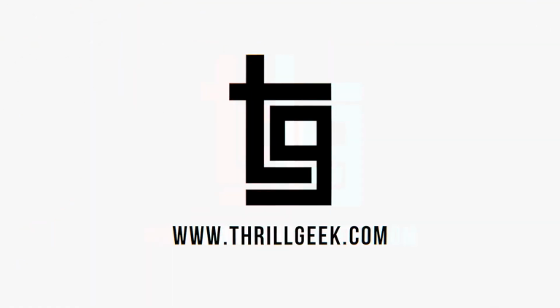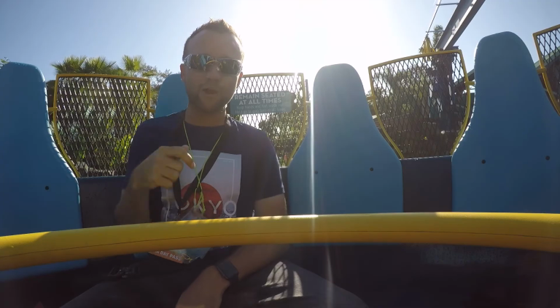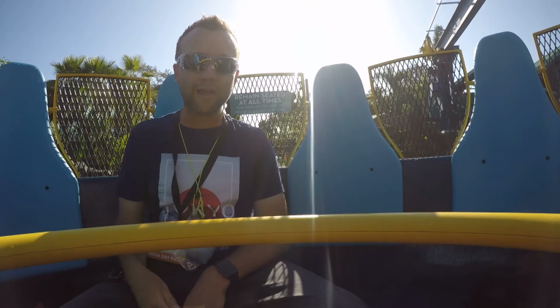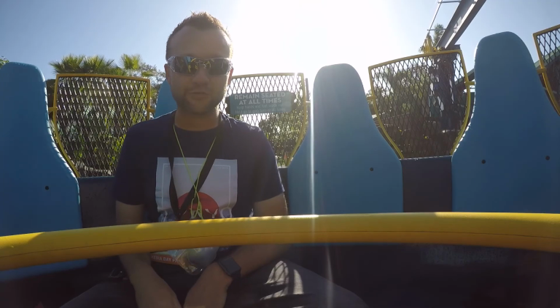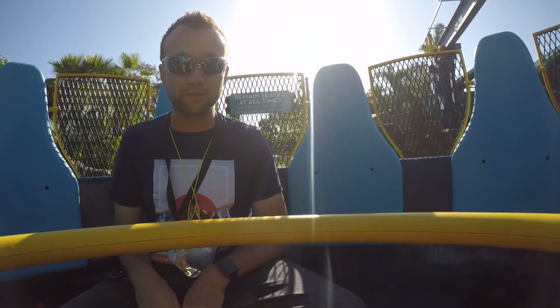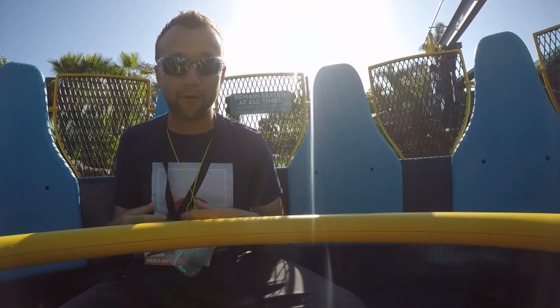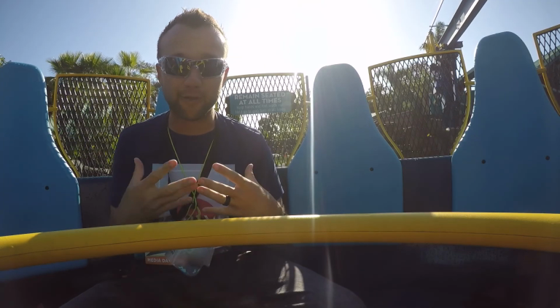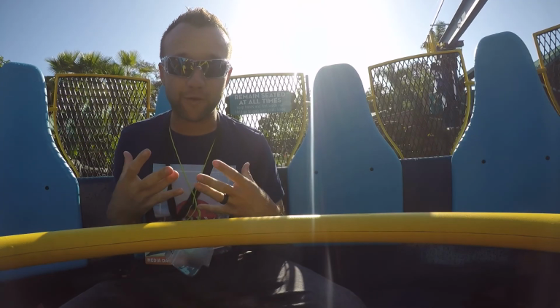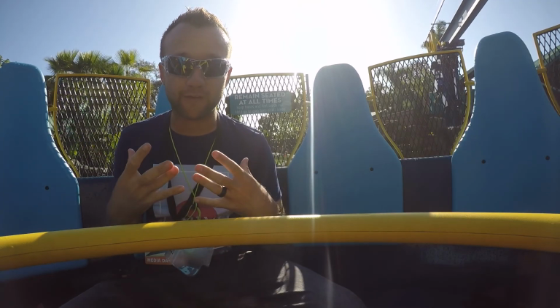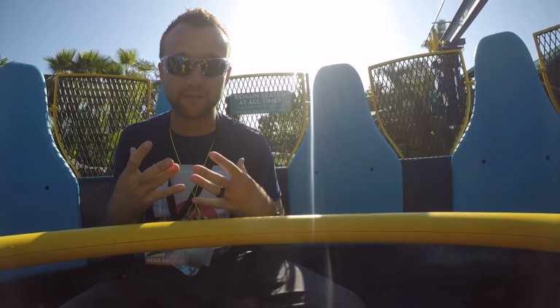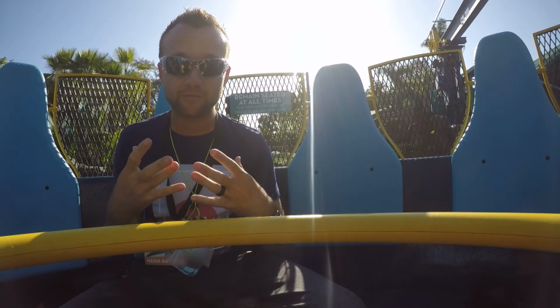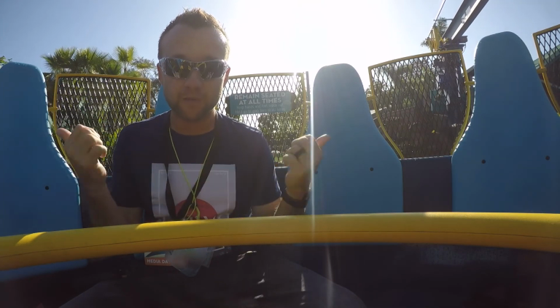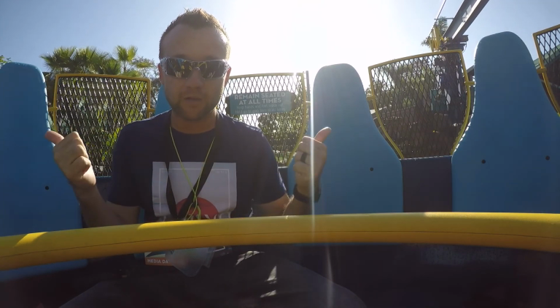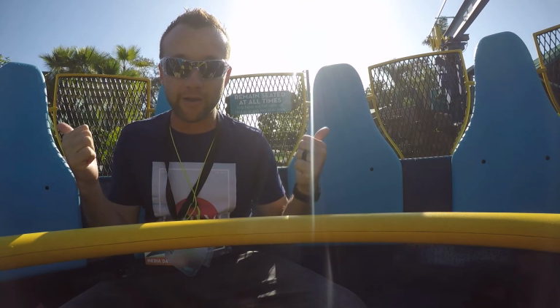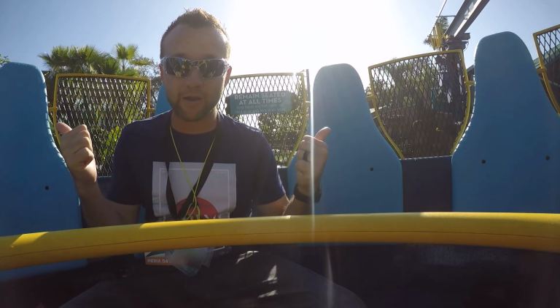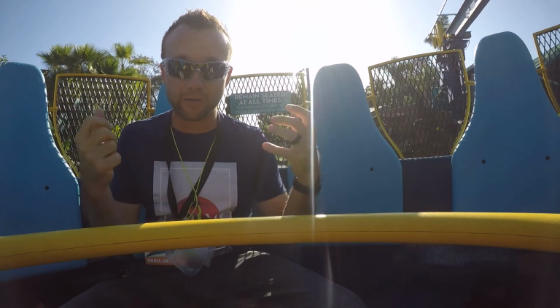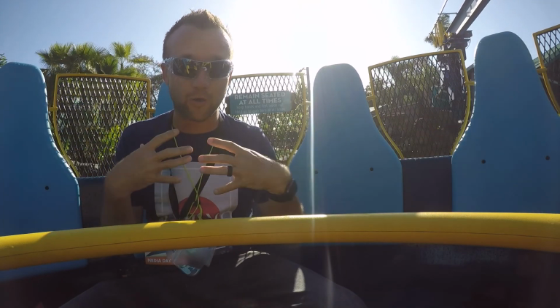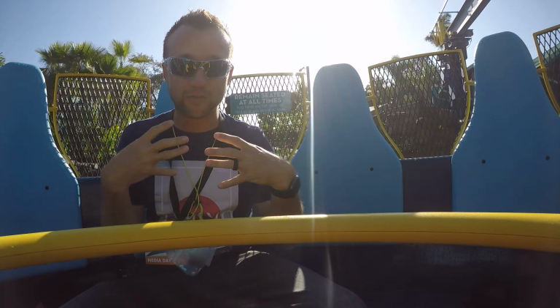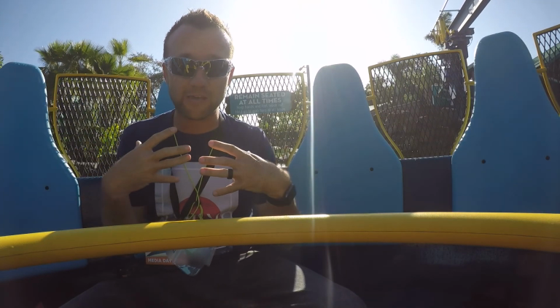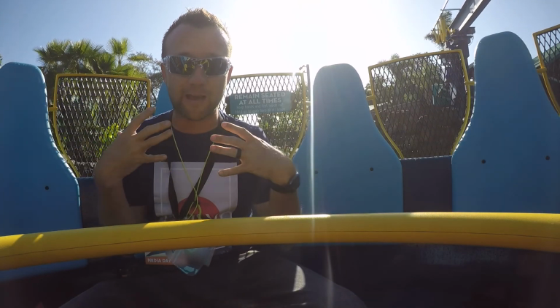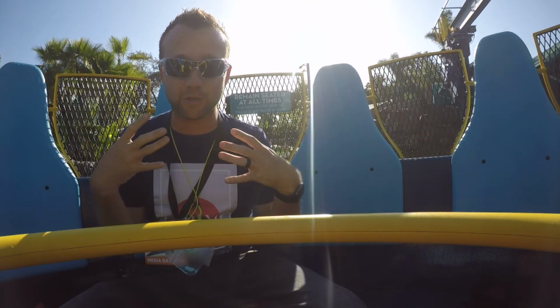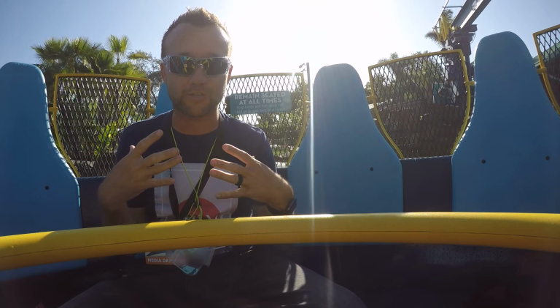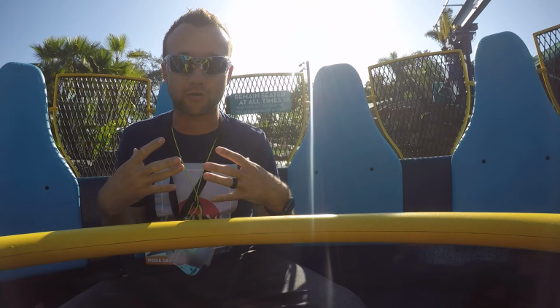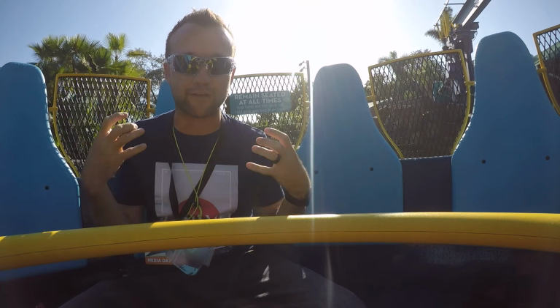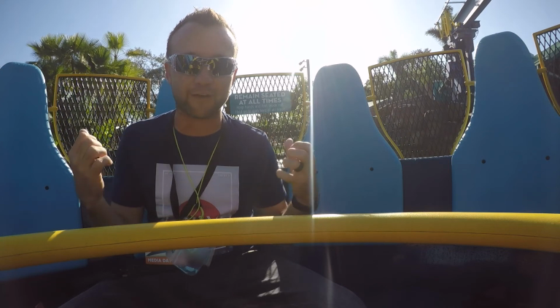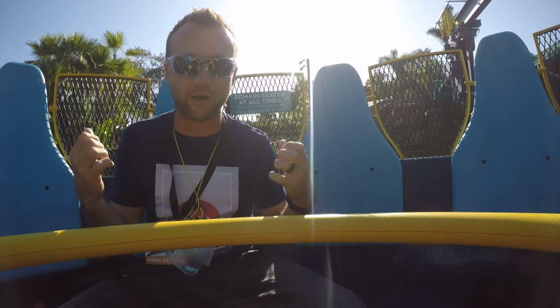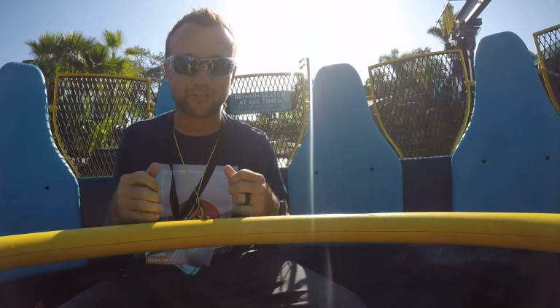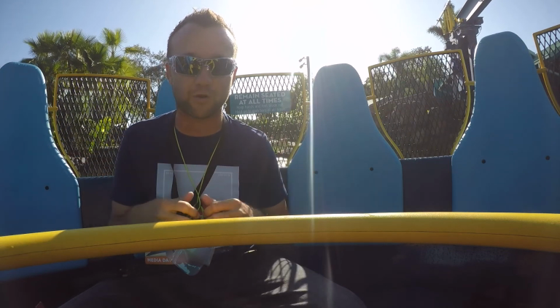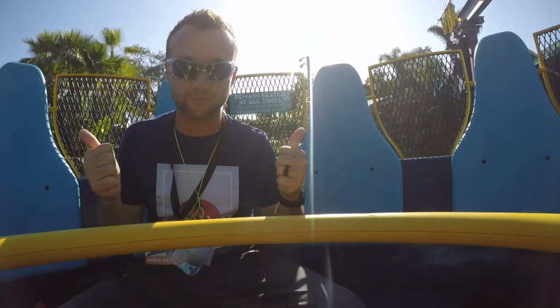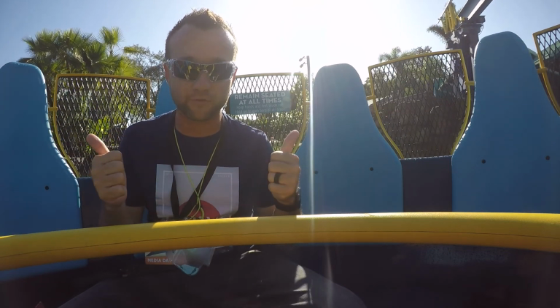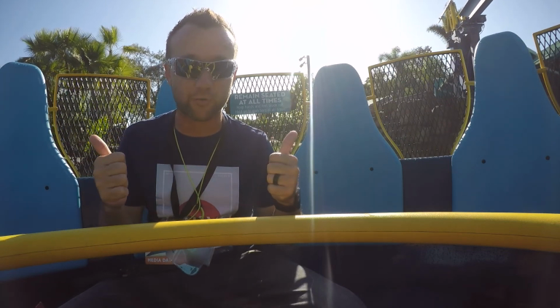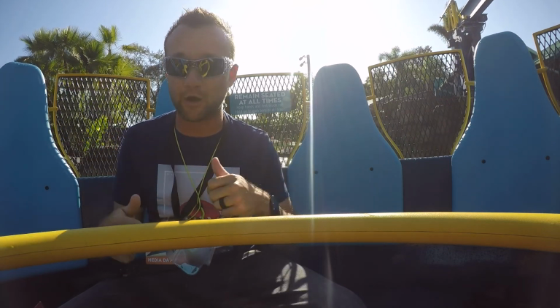All right guys, you've seen my regular POV — now here you're gonna watch me get absolutely soaked on Infinity Falls at SeaWorld. So here we go.